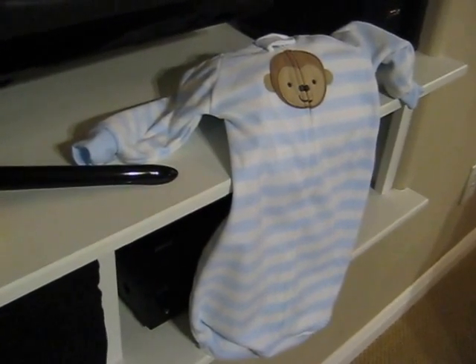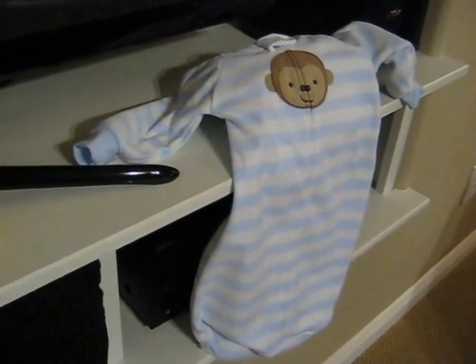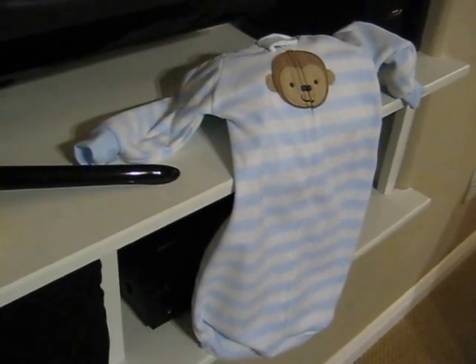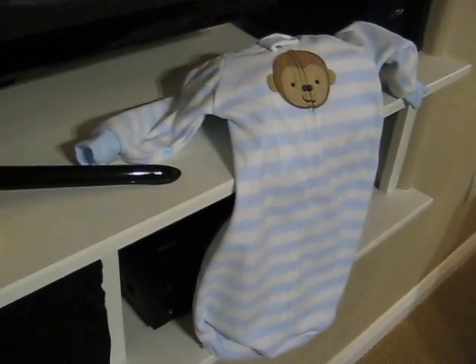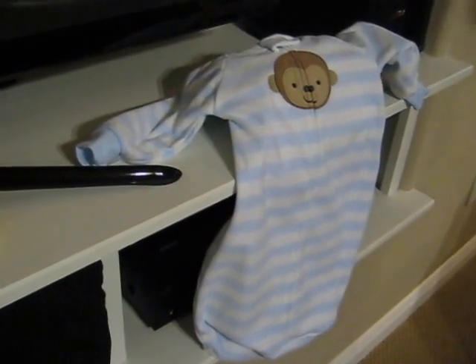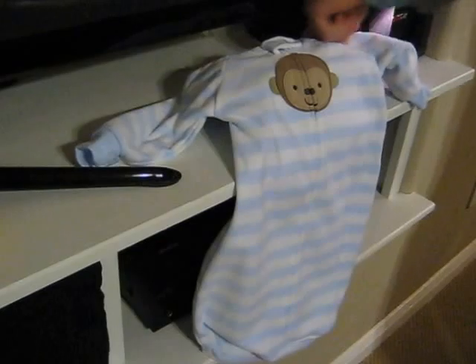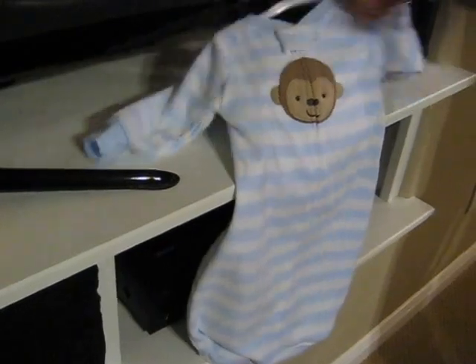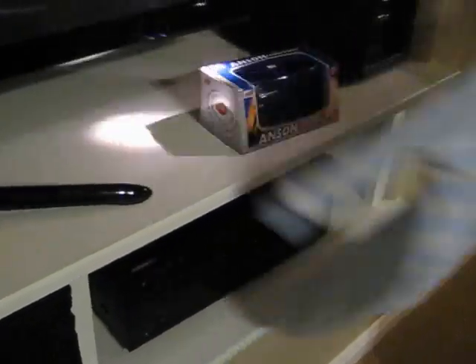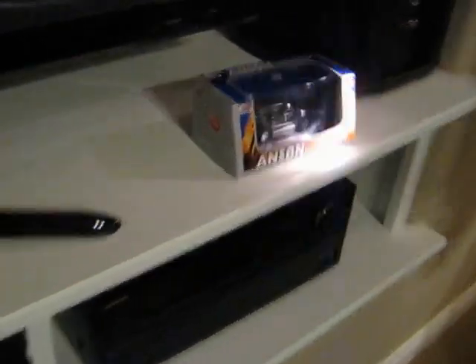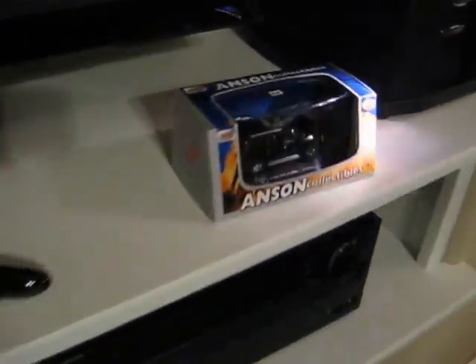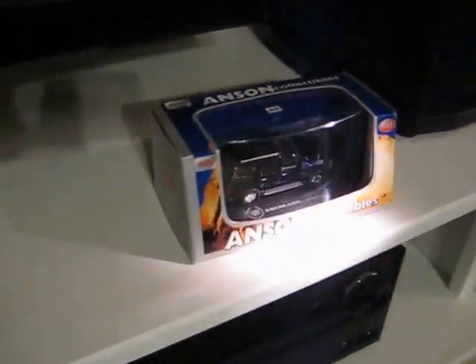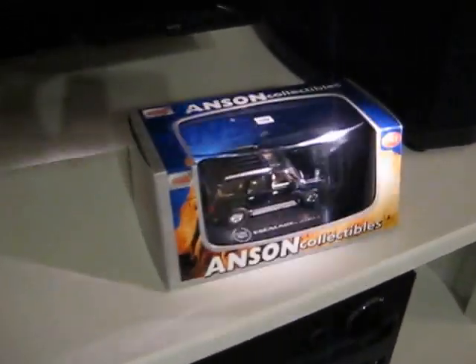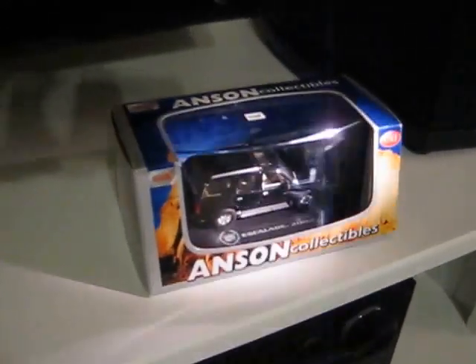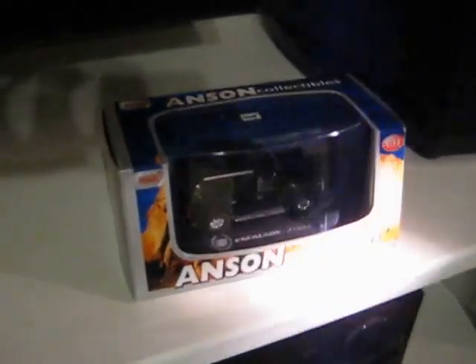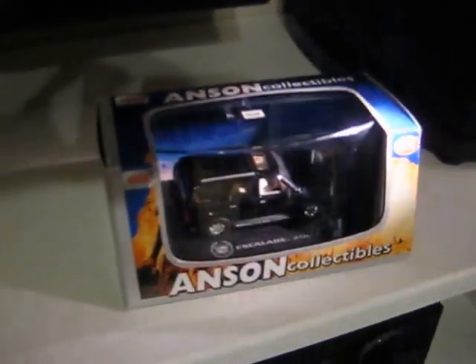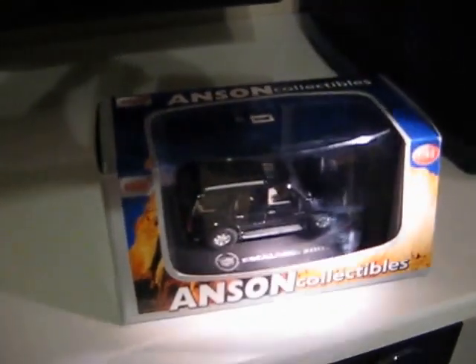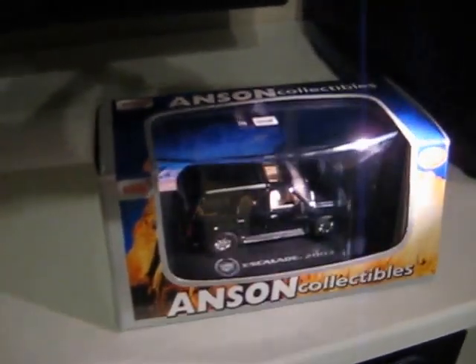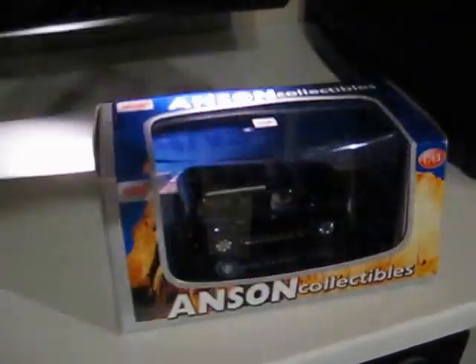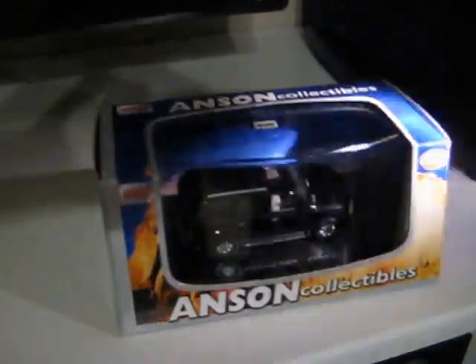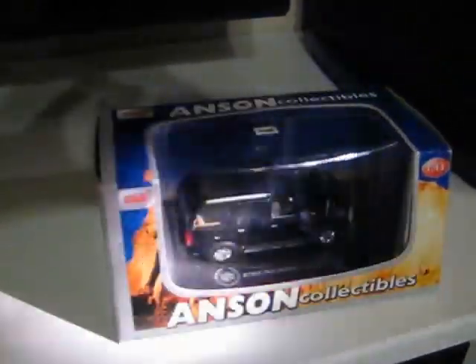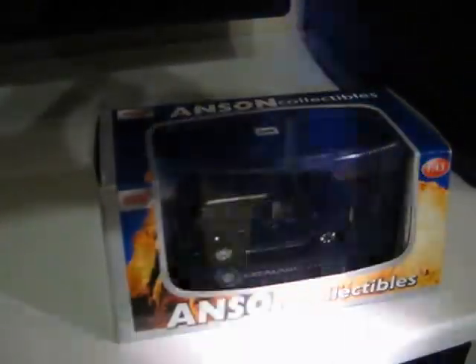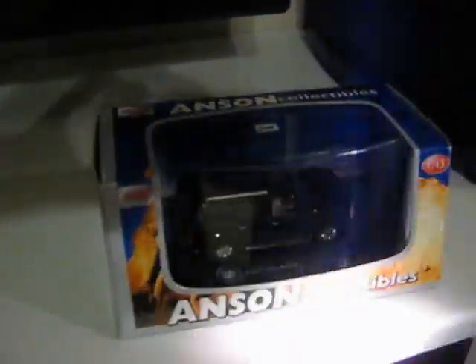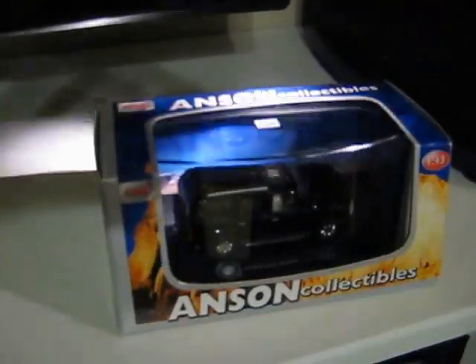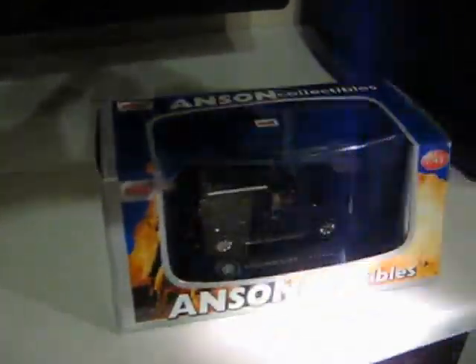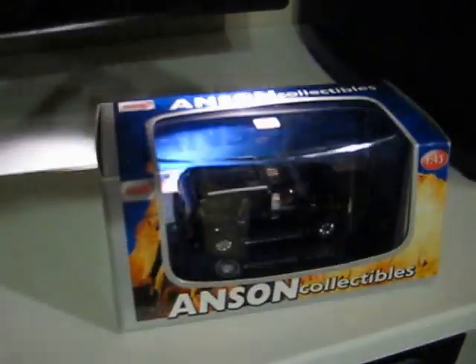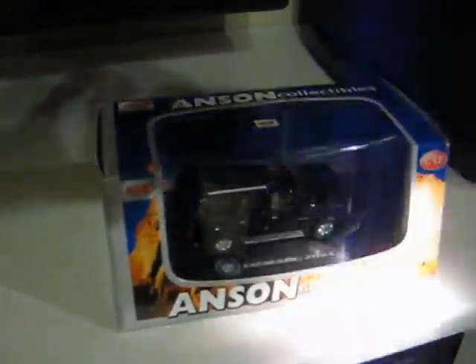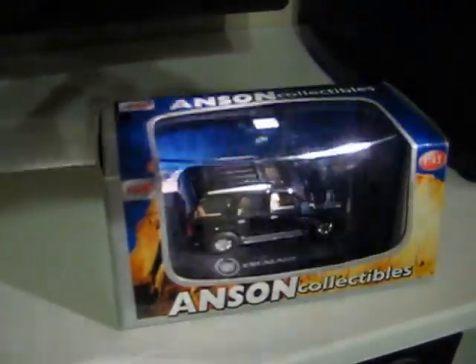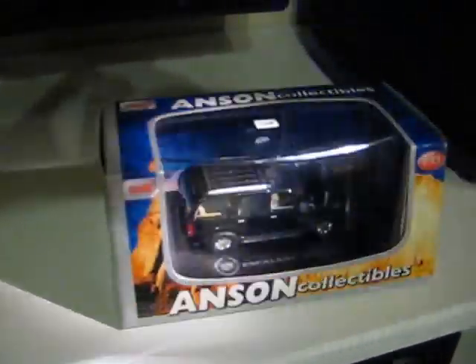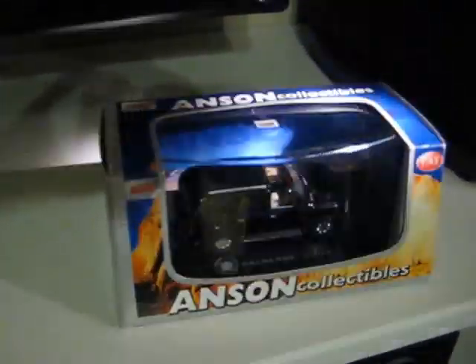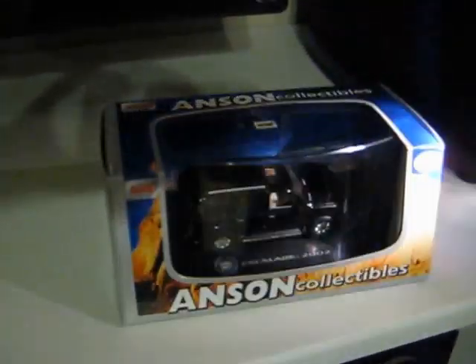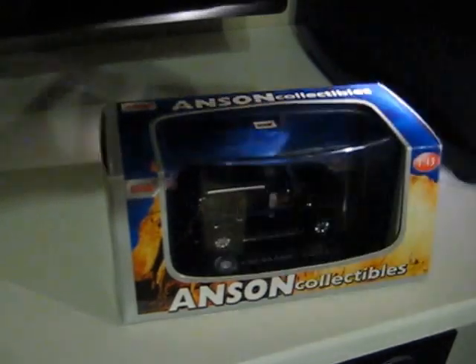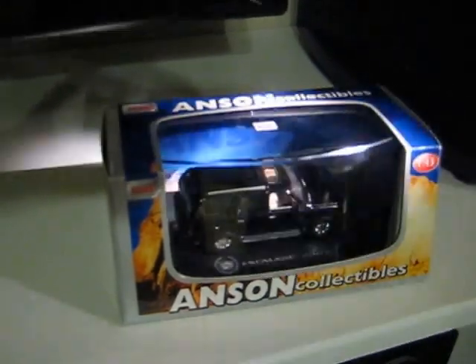And finally, my new car! This 2002 Cadillac Escalade features rubber tires and all metal construction. It's got no motor, it's got no AC, but your kid will love pushing this across the carpet. Woo!